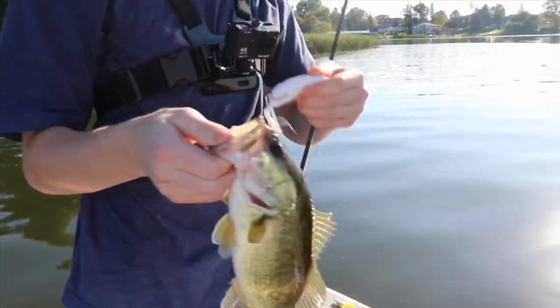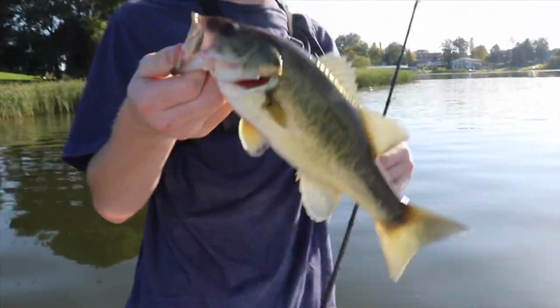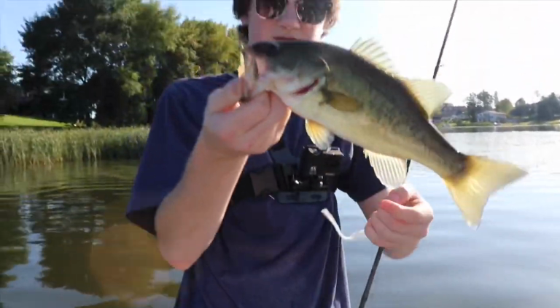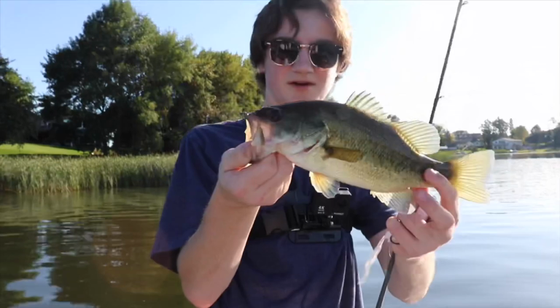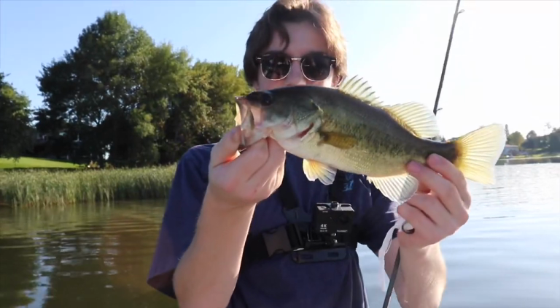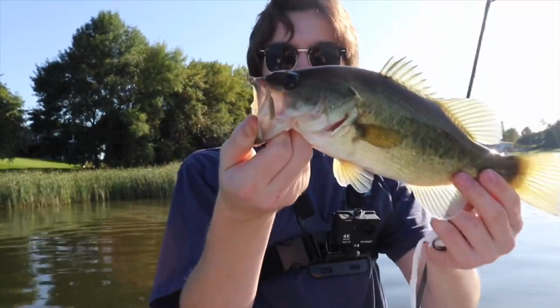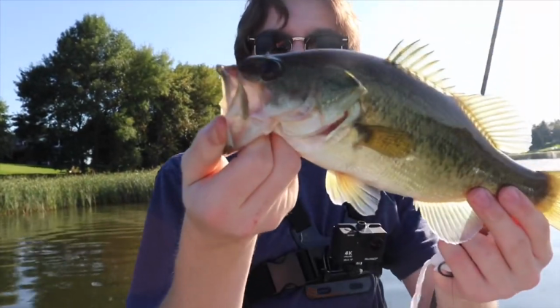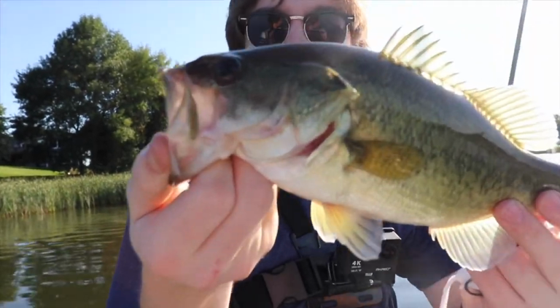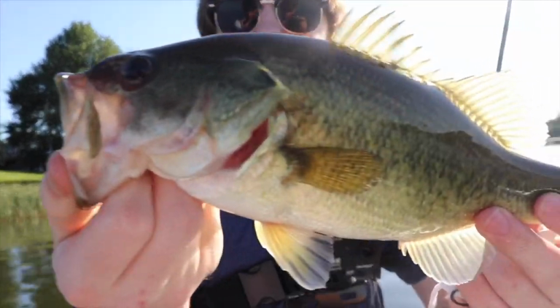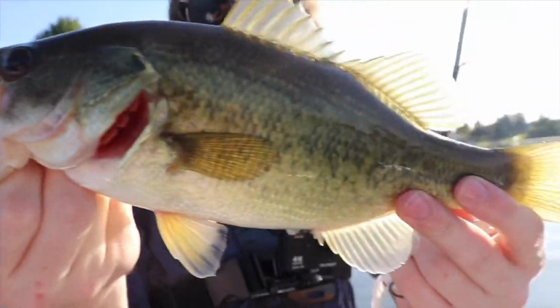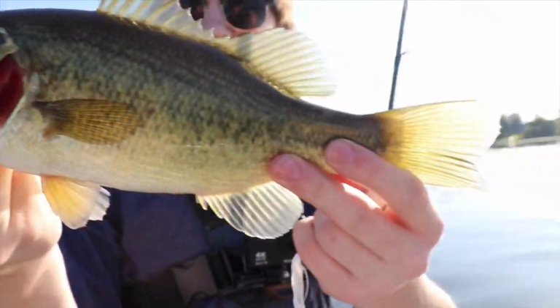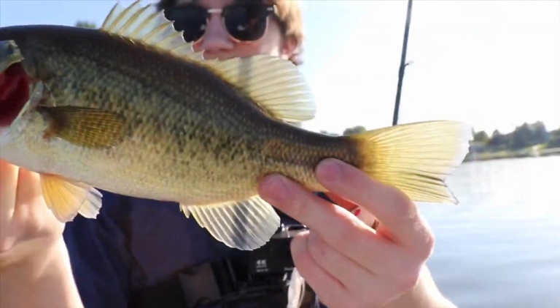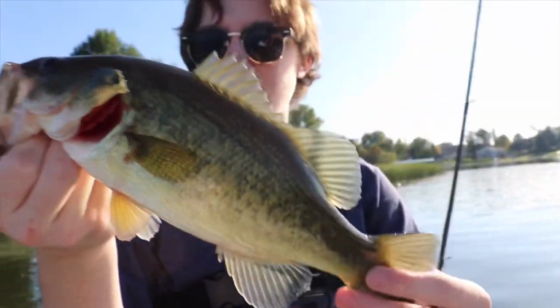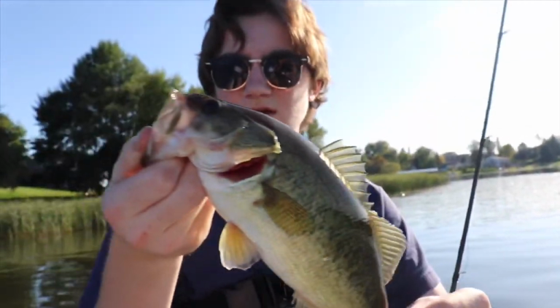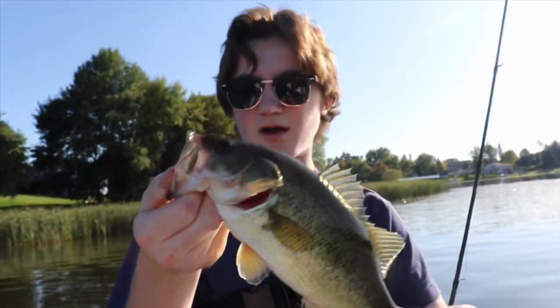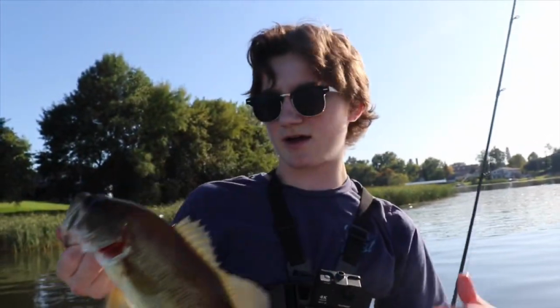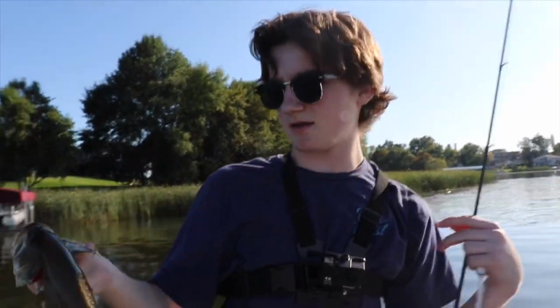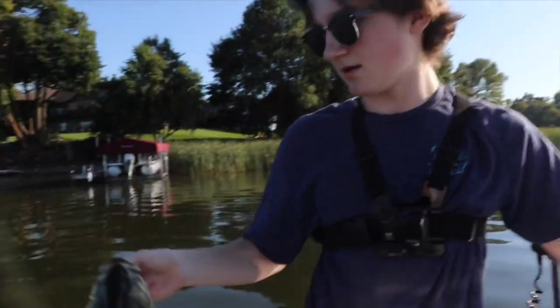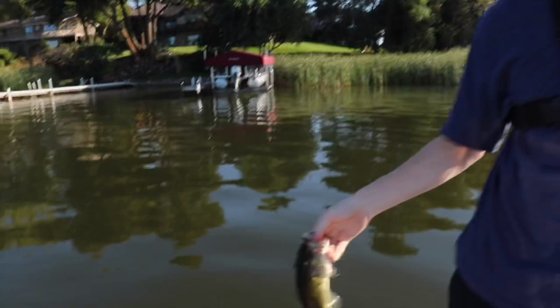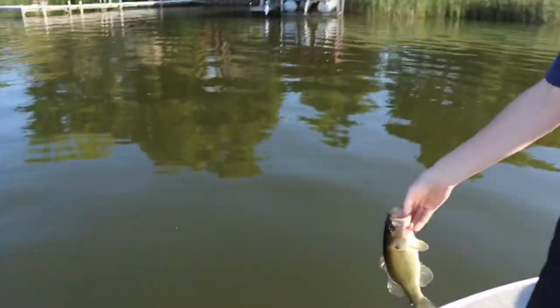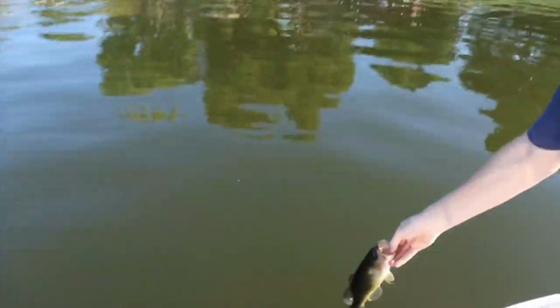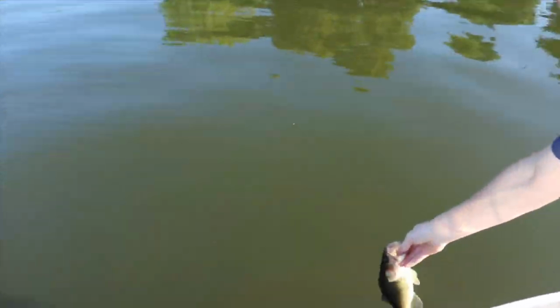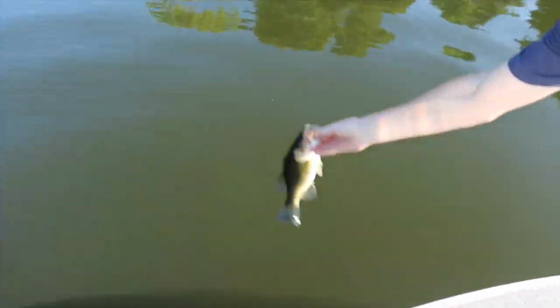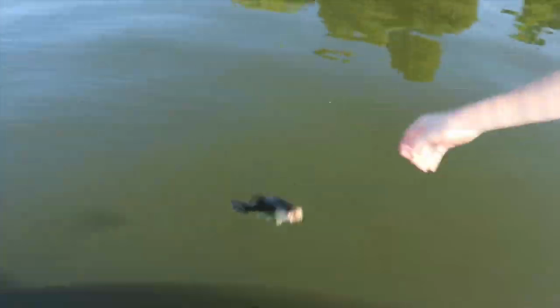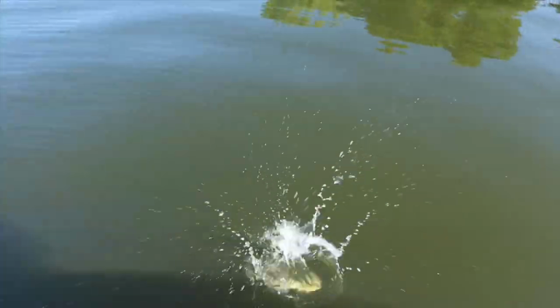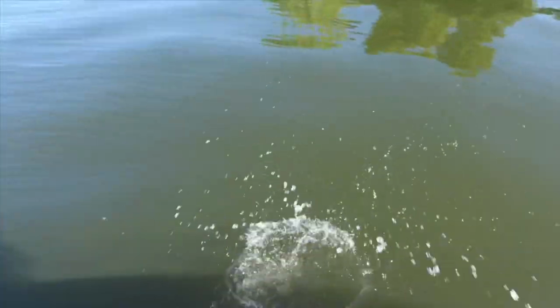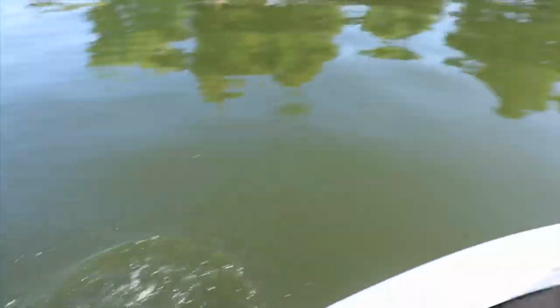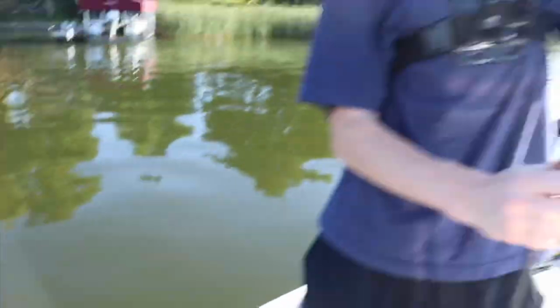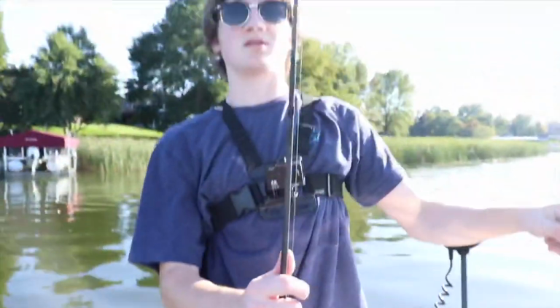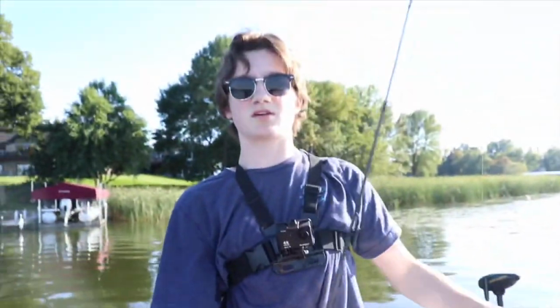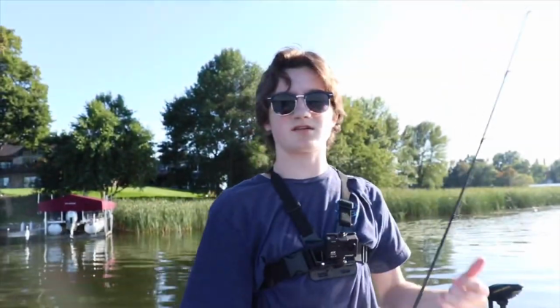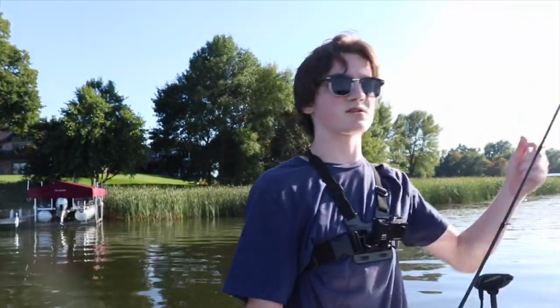There we go — nothing big at all, probably like a little half pounder, maybe three quarters of a pound on the rat, but get a nice release on him. There he goes — catch you guys on the next fish.